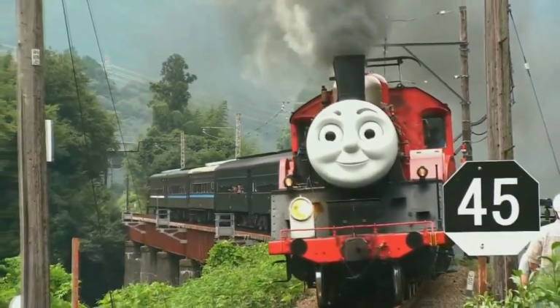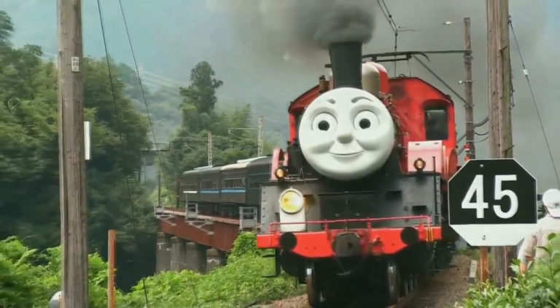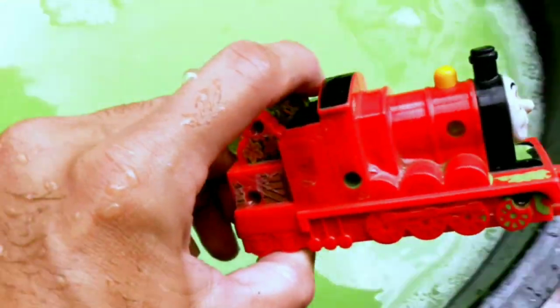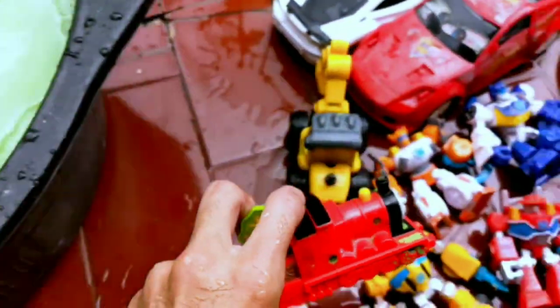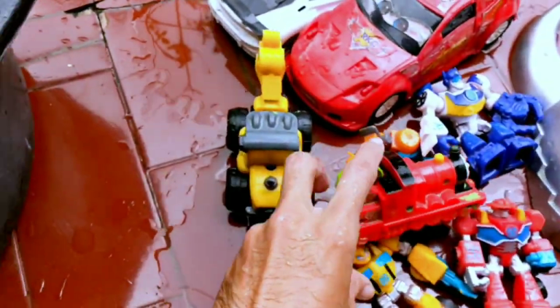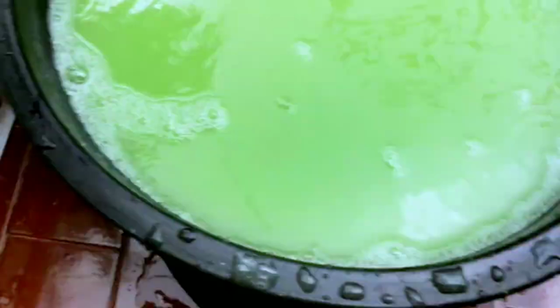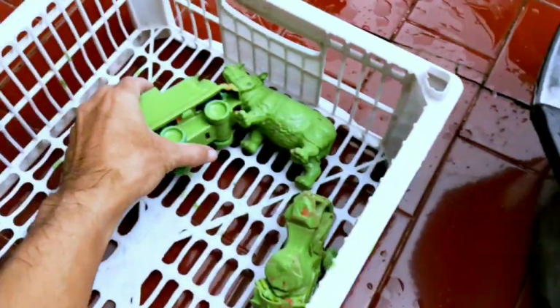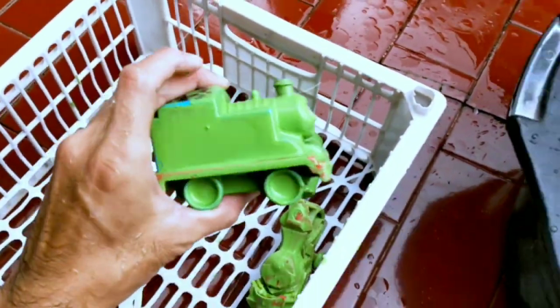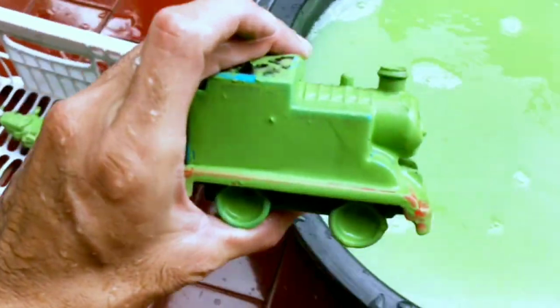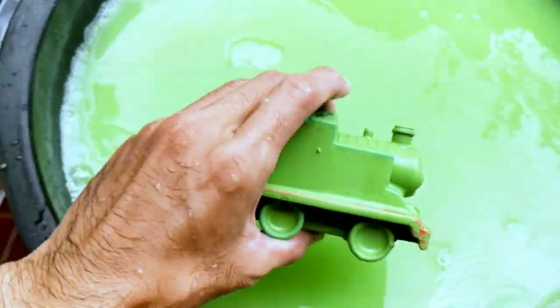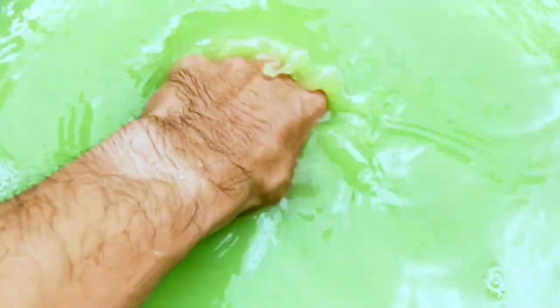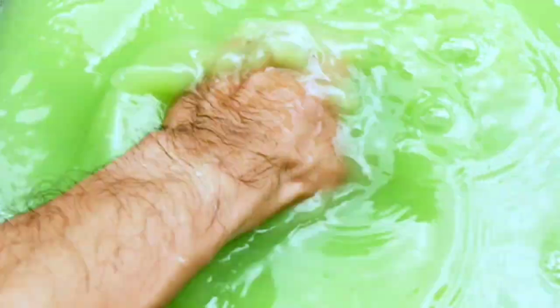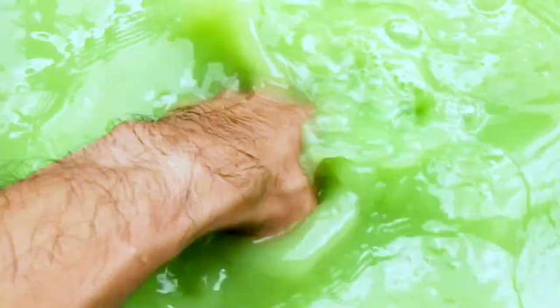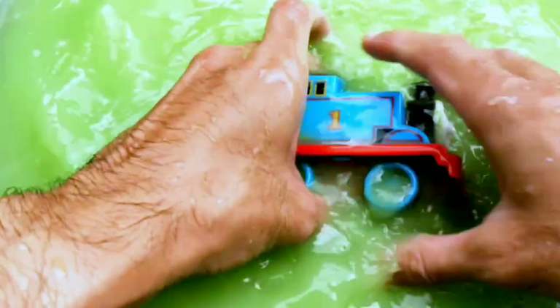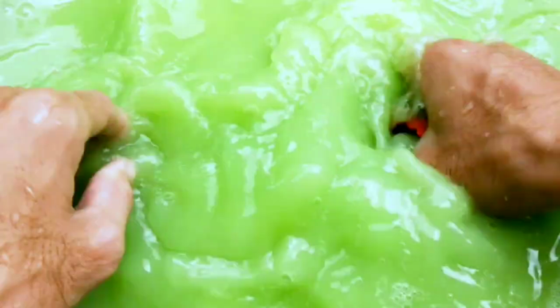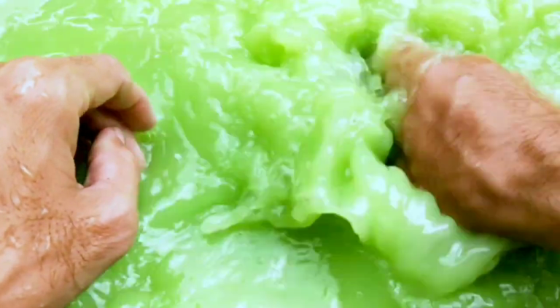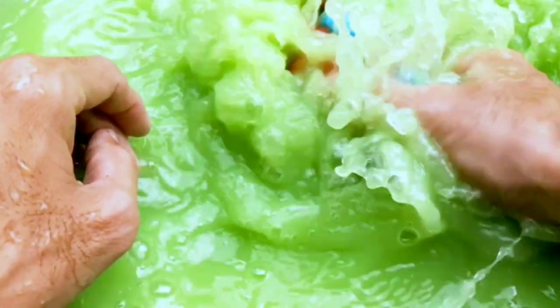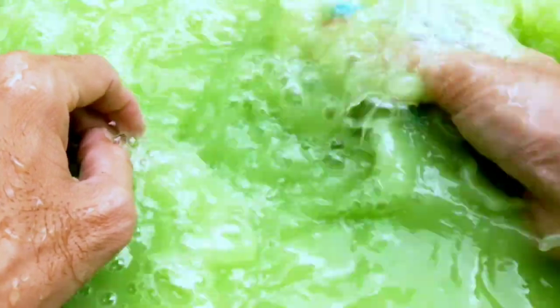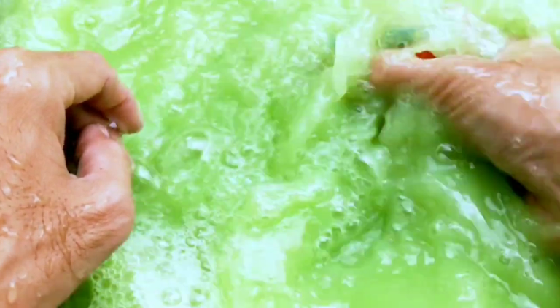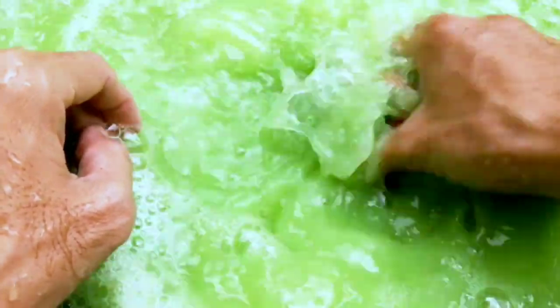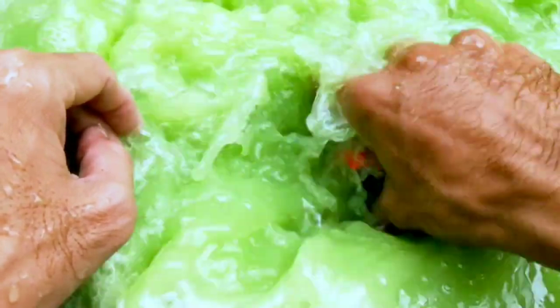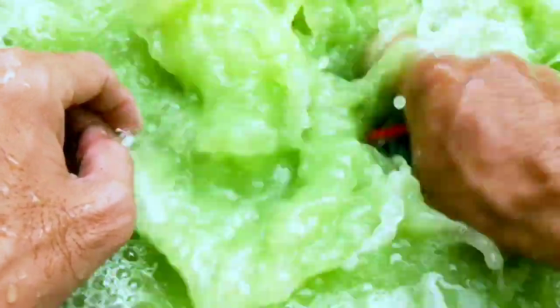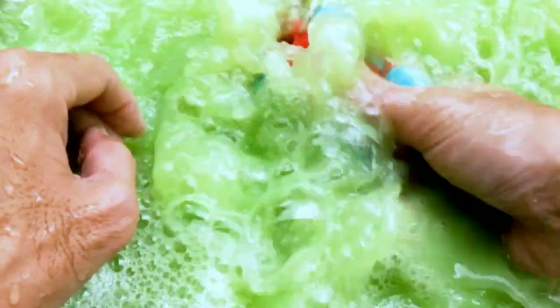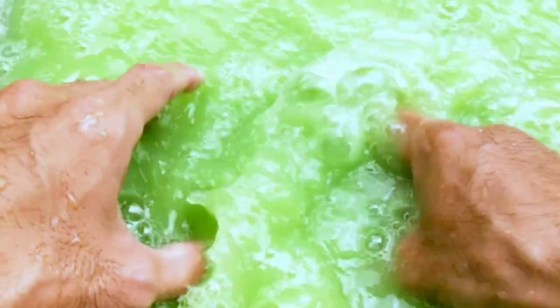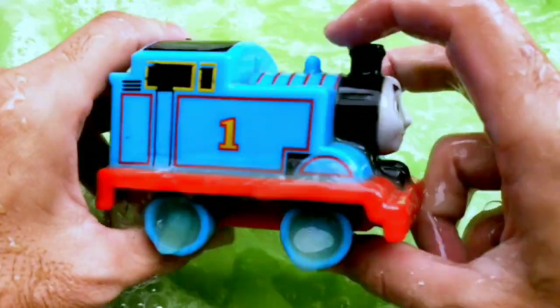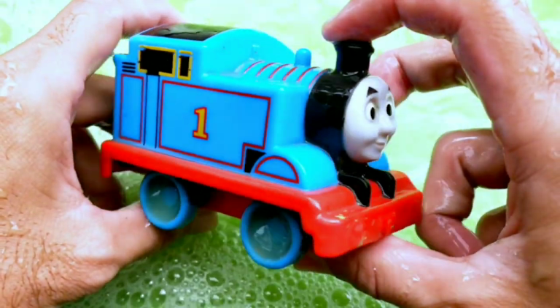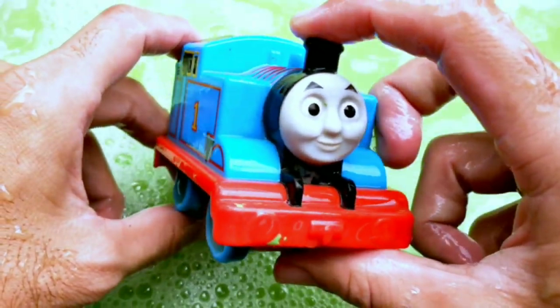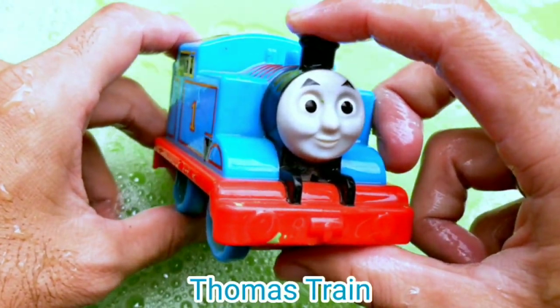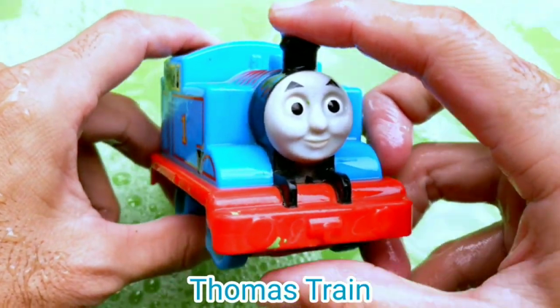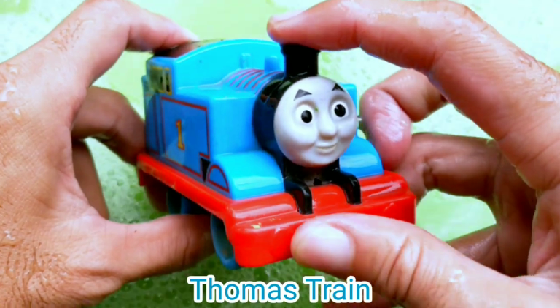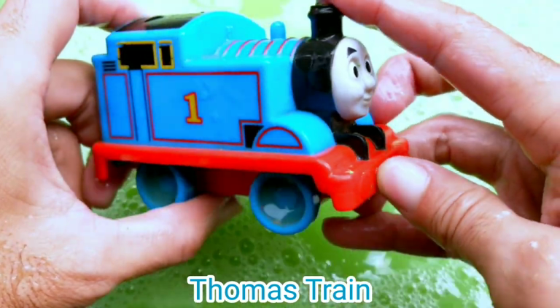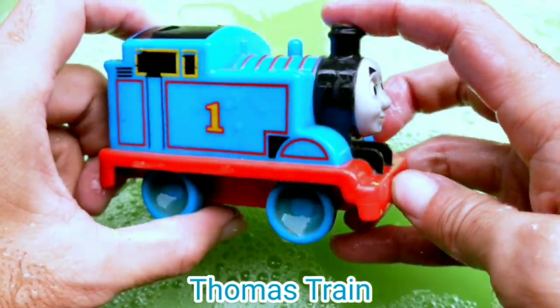Wow, James in real life! Next — wow, another train guys! Wadidaw, it's Thomas train guys!